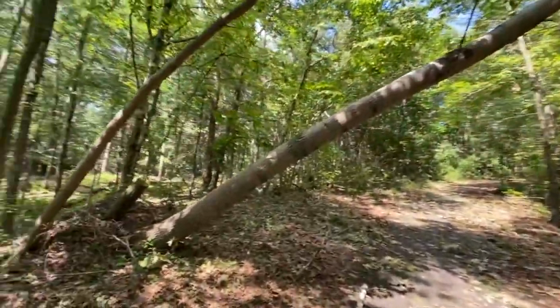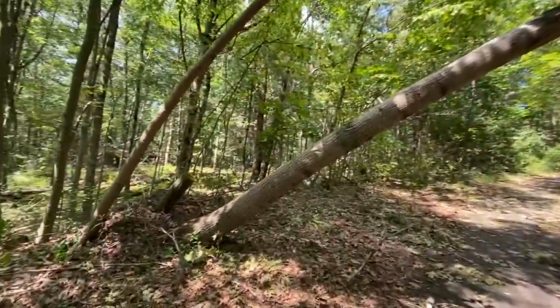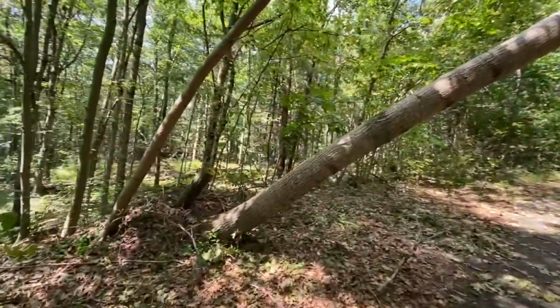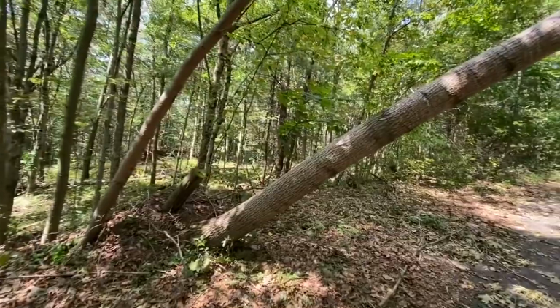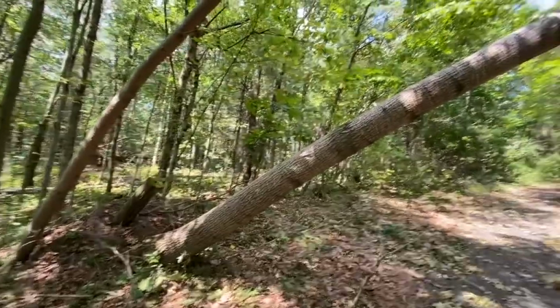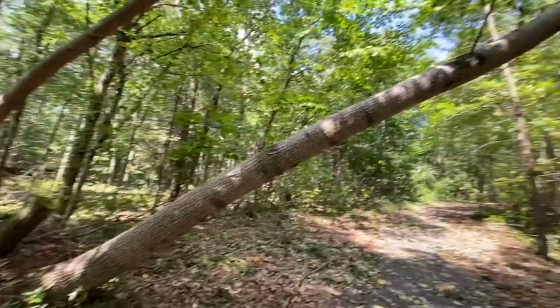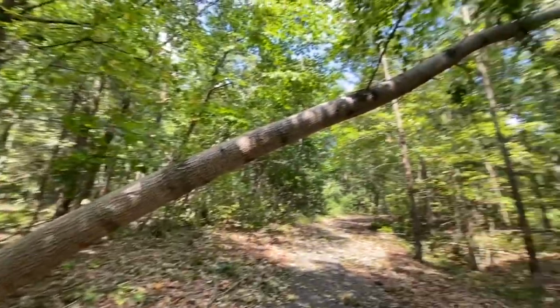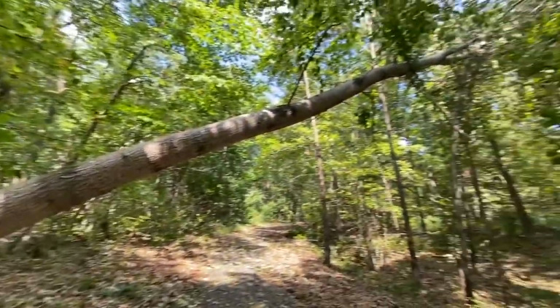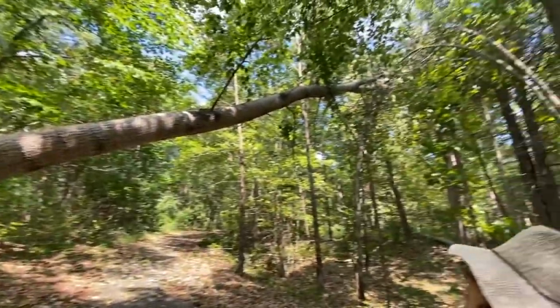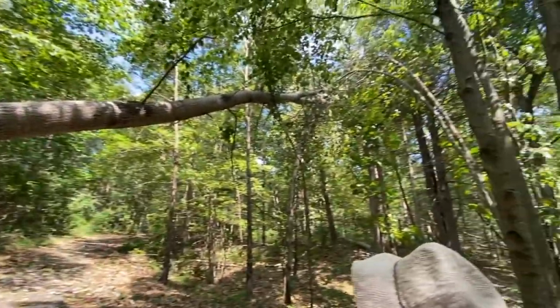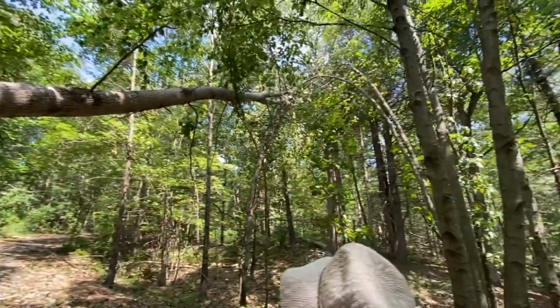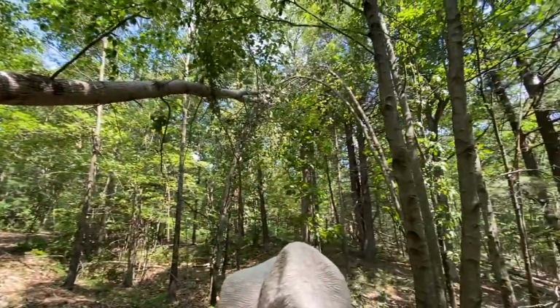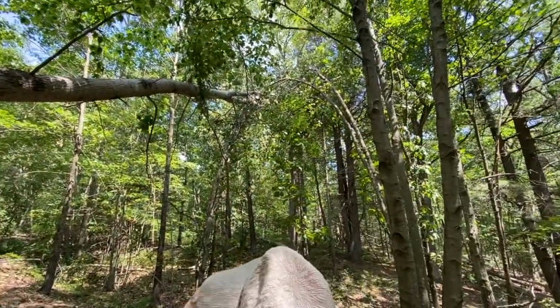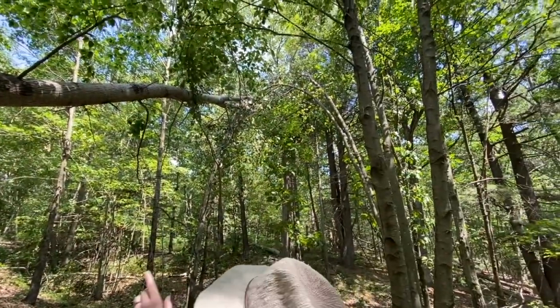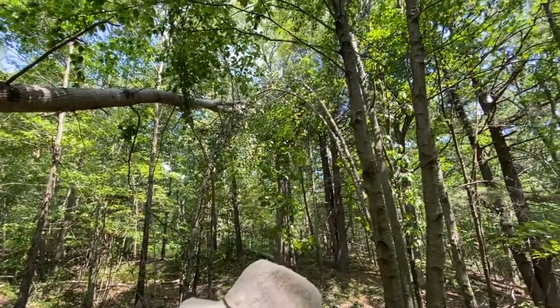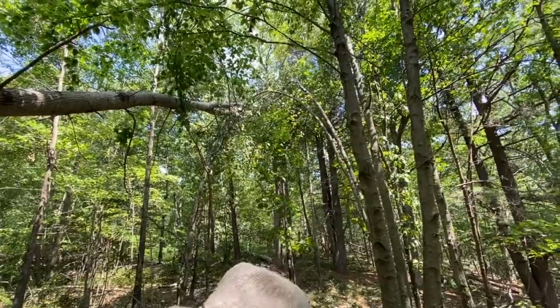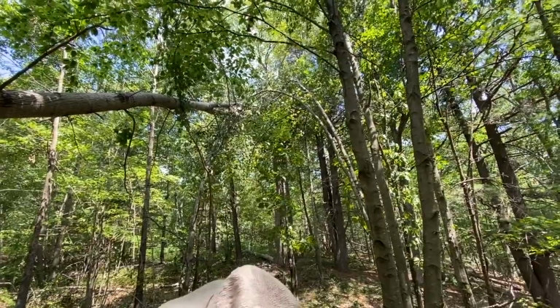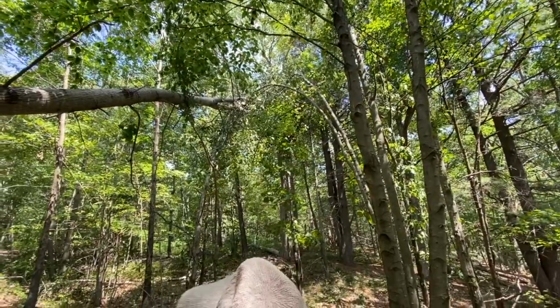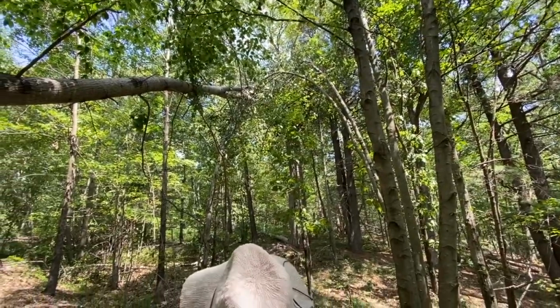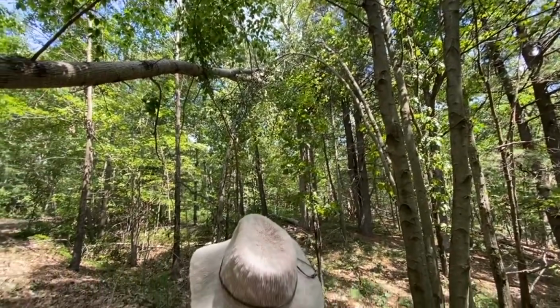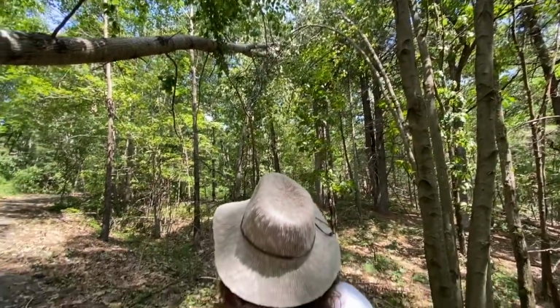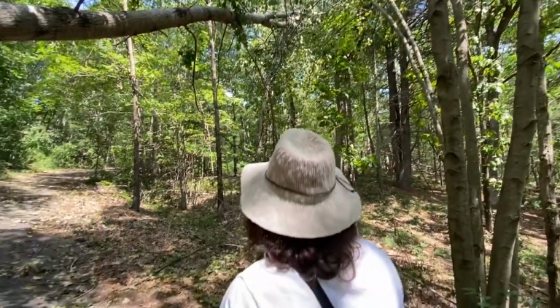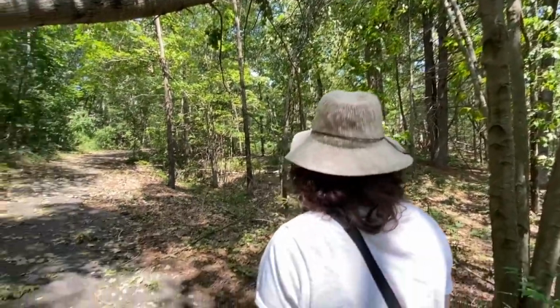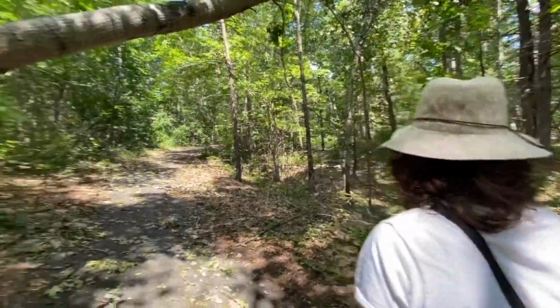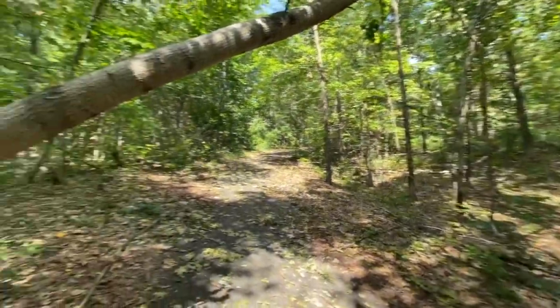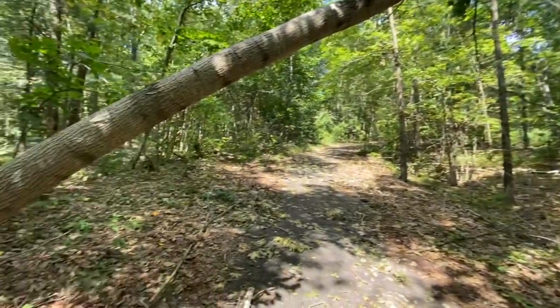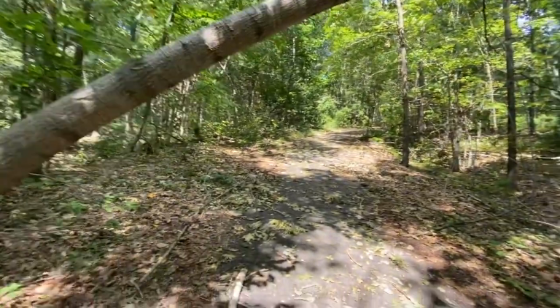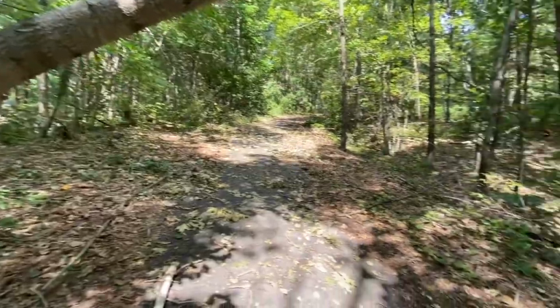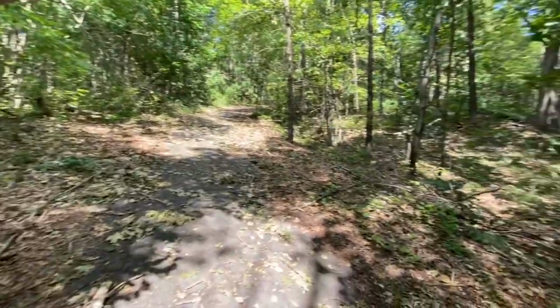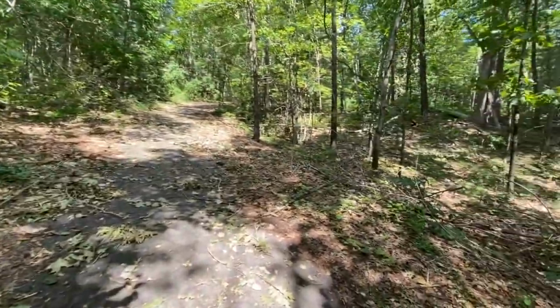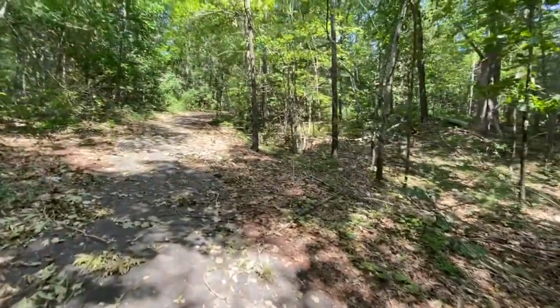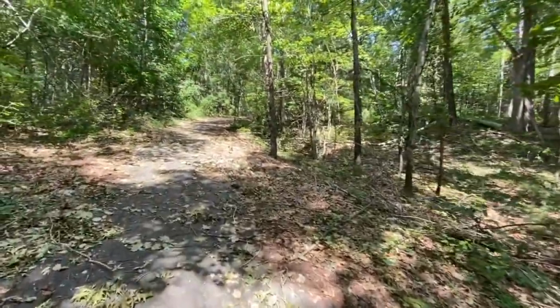I wonder if this happened recently. Did this happen in the storm on Tuesday? It looks like it. The tree's still alive, right? Yeah, I think that's recent. The fact of the trail — it's so covered in debris.